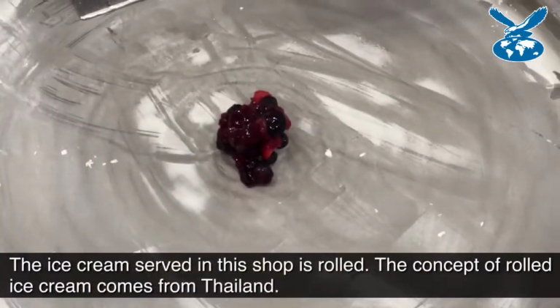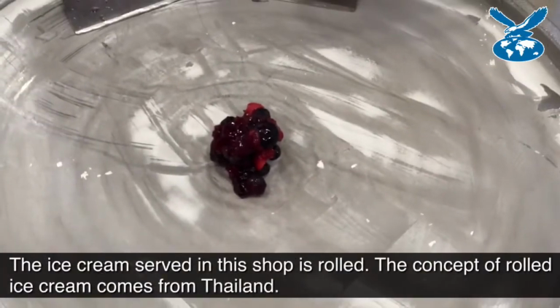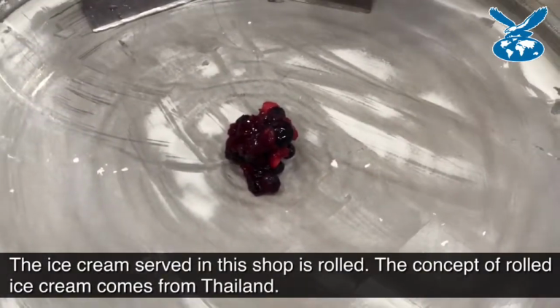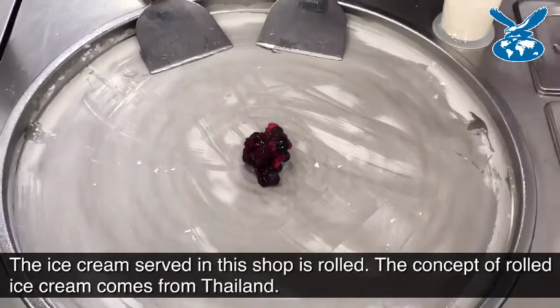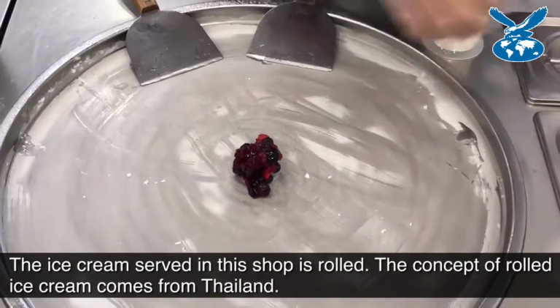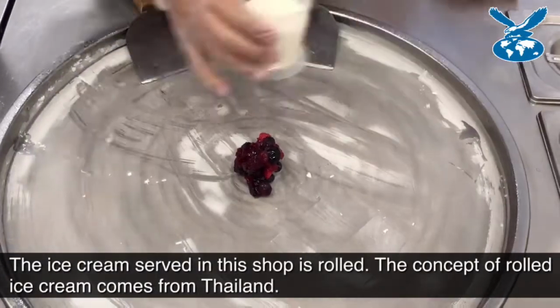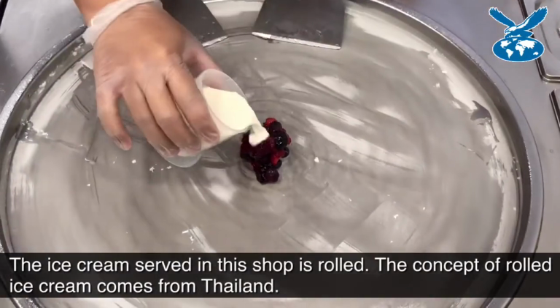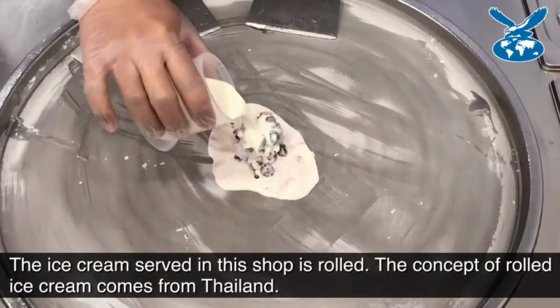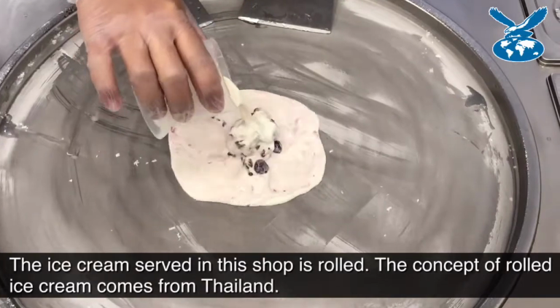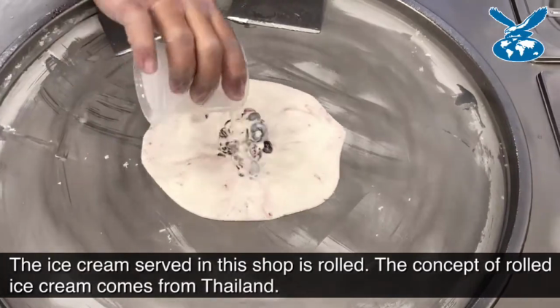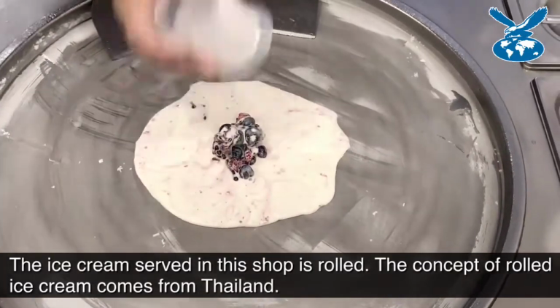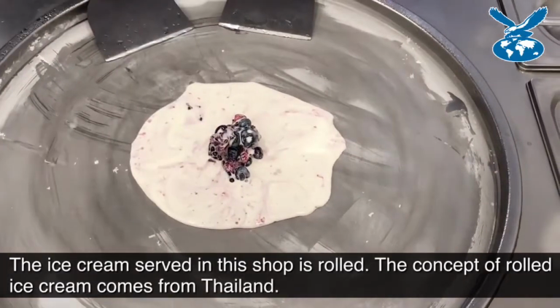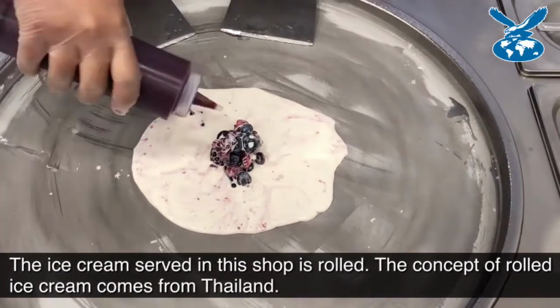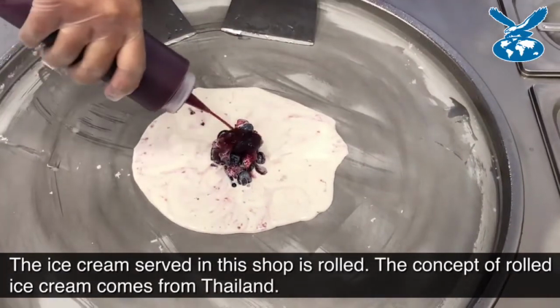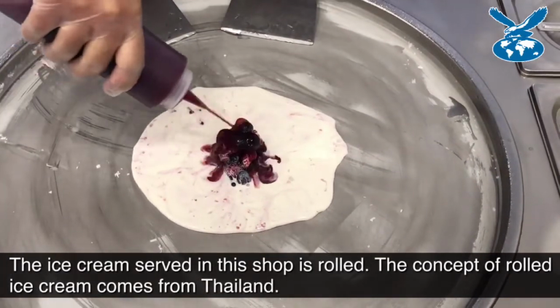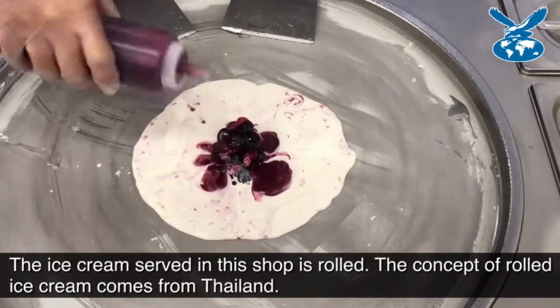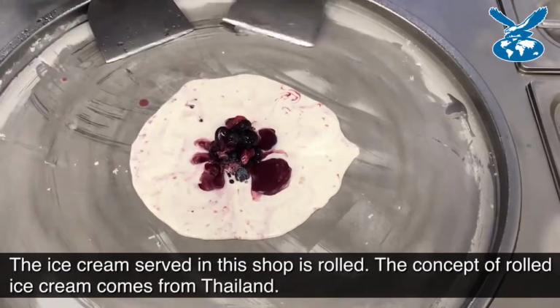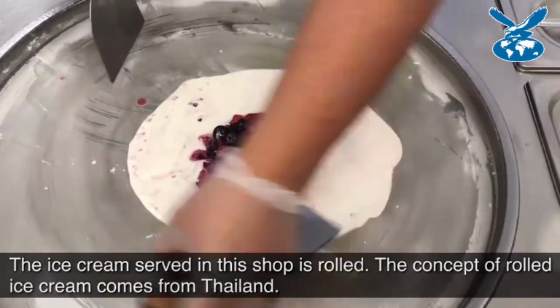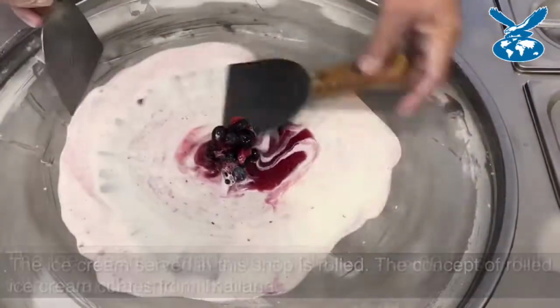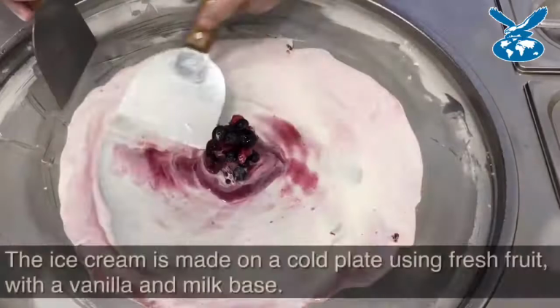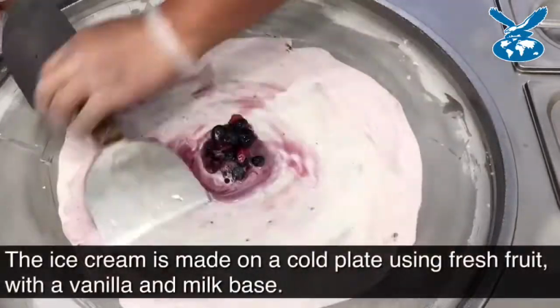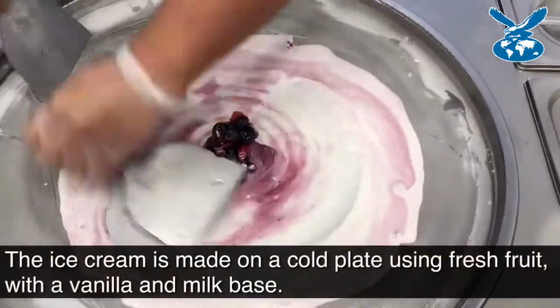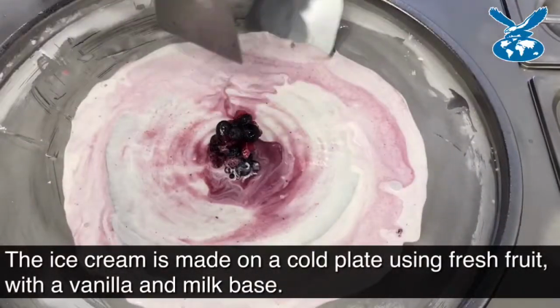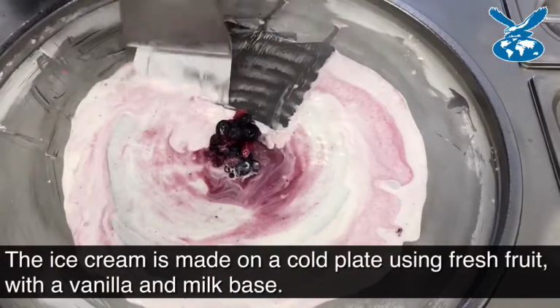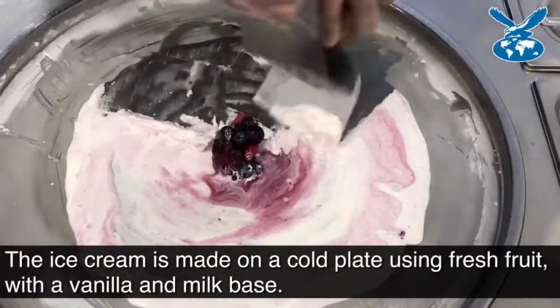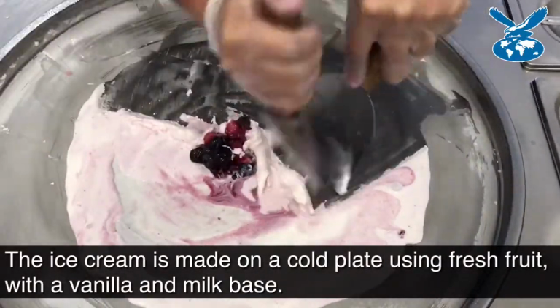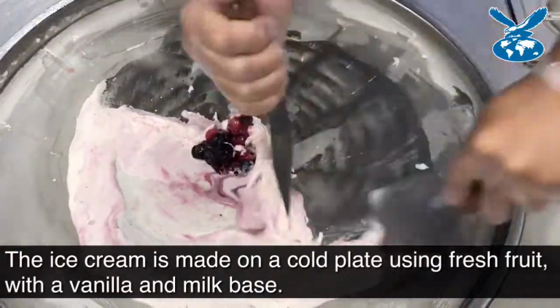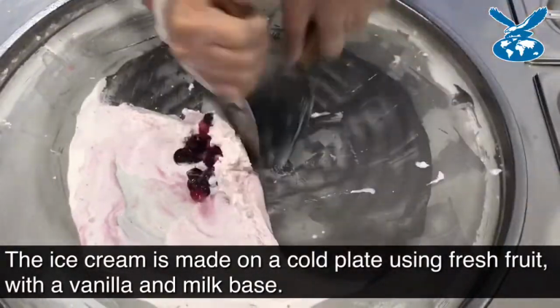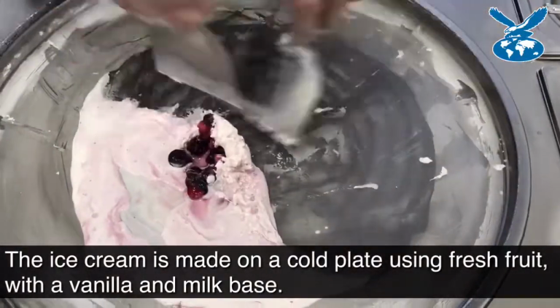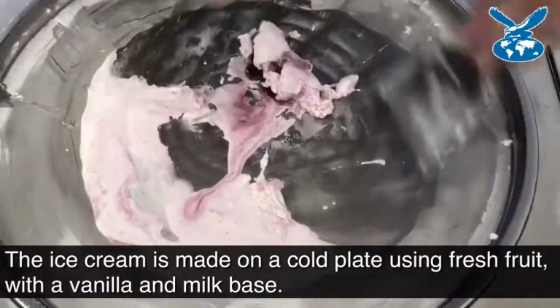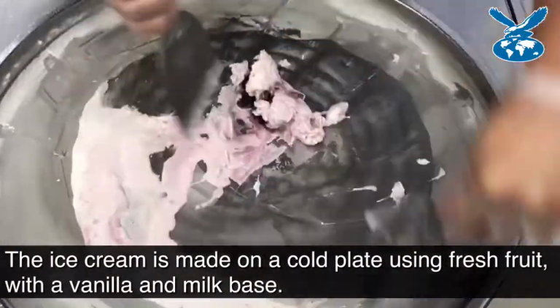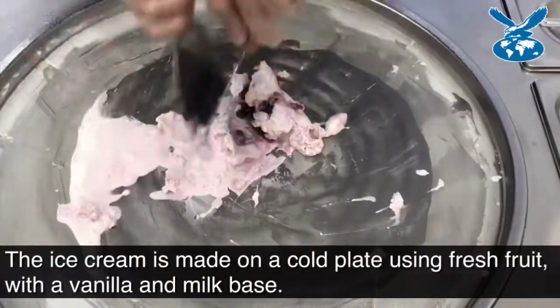That's the fresh berries, then he'll add the vanilla base, and that's some berry syrup. Let's add it to the mixture. It freezes pretty quickly. Right now he's just mixing everything up.